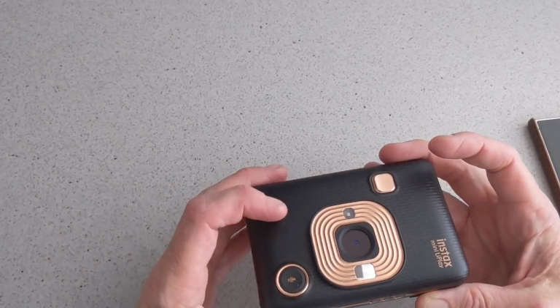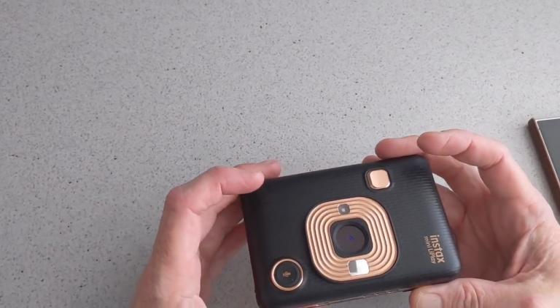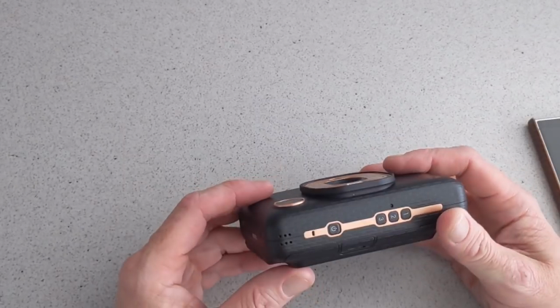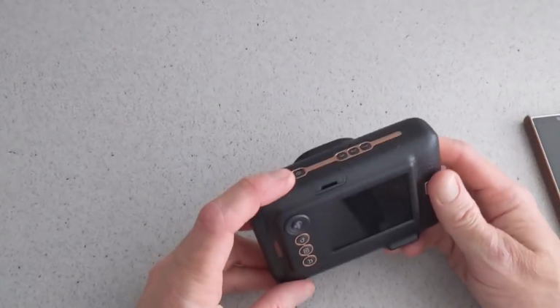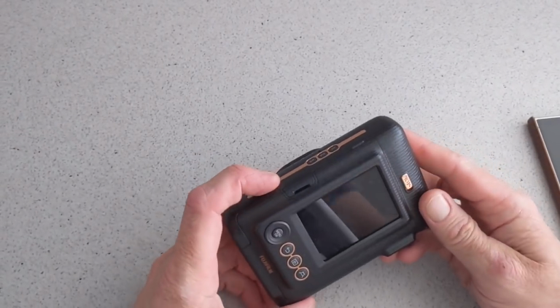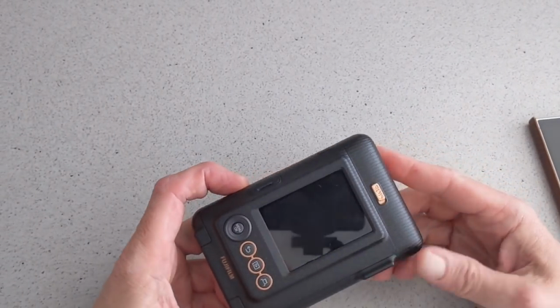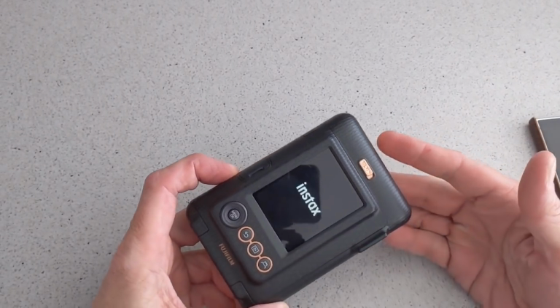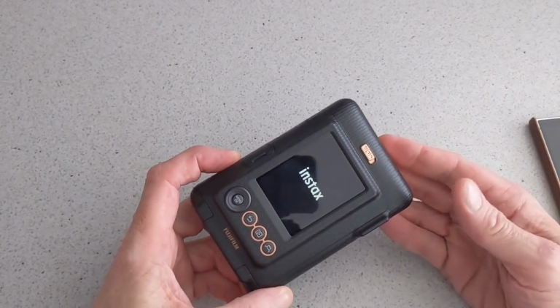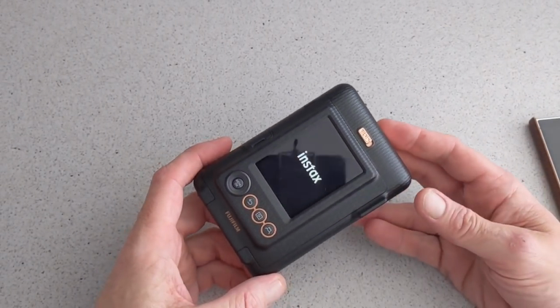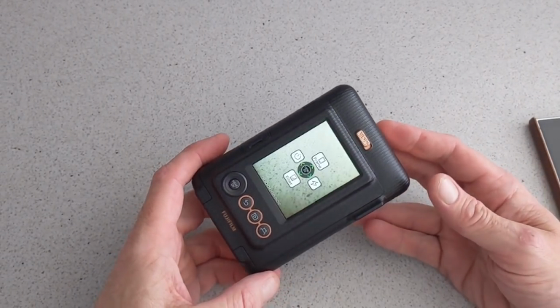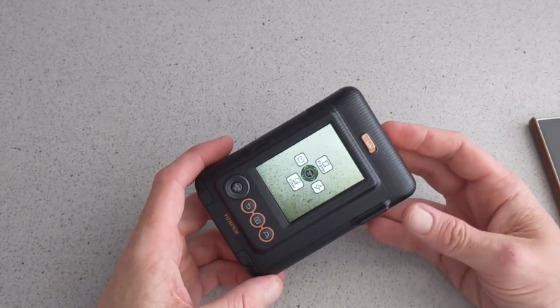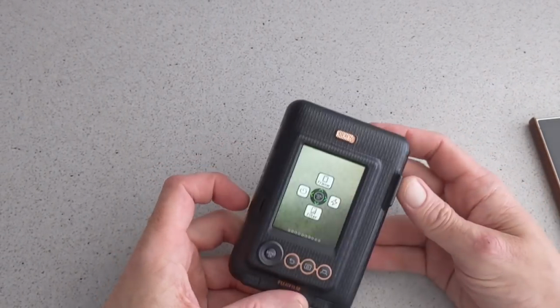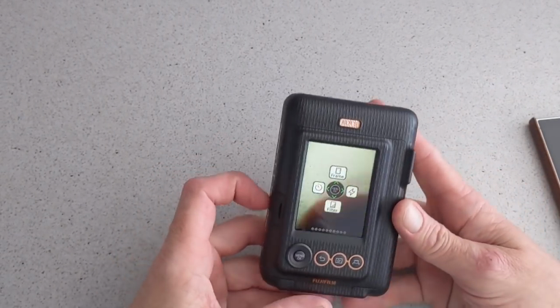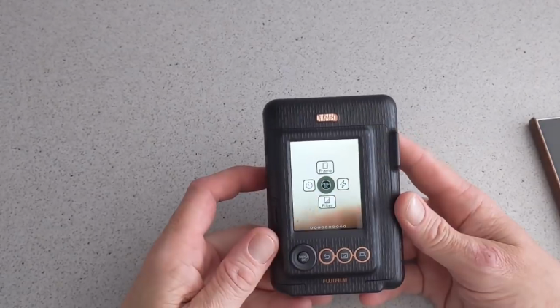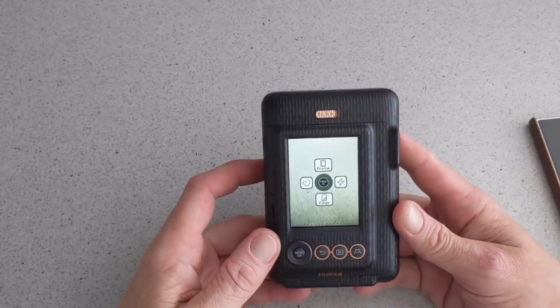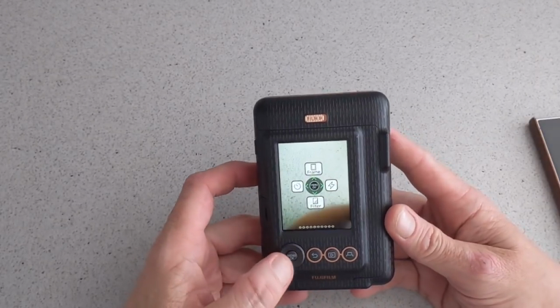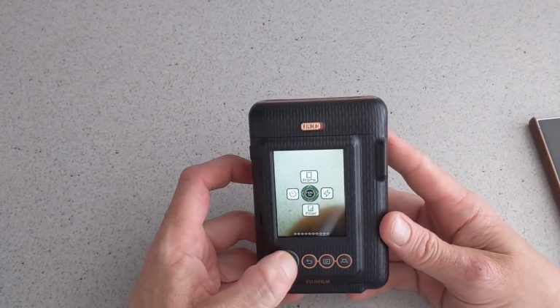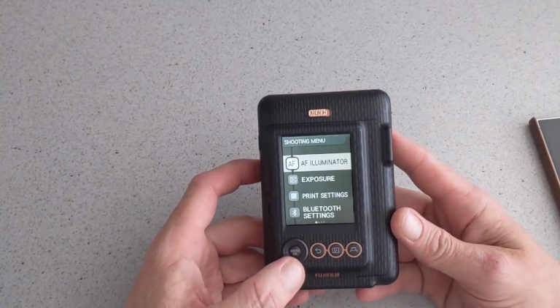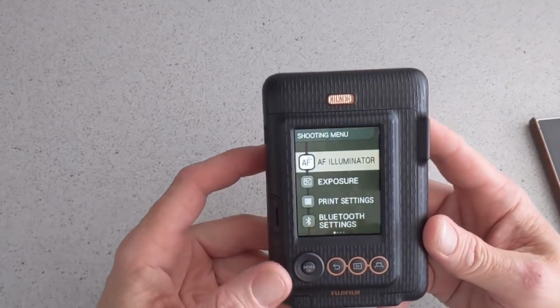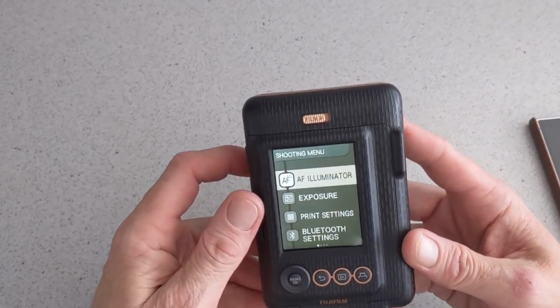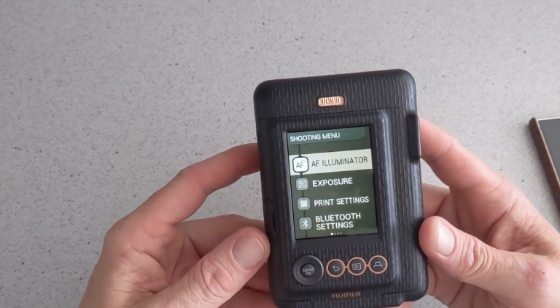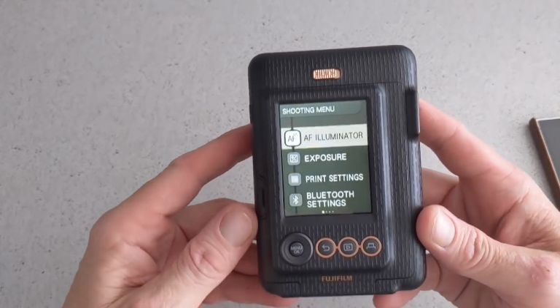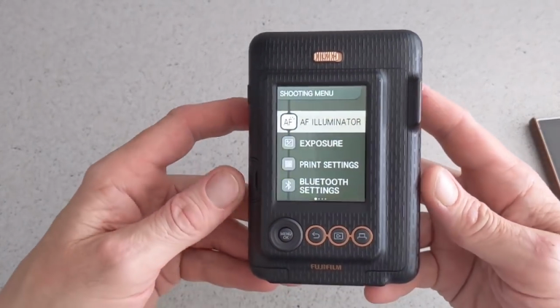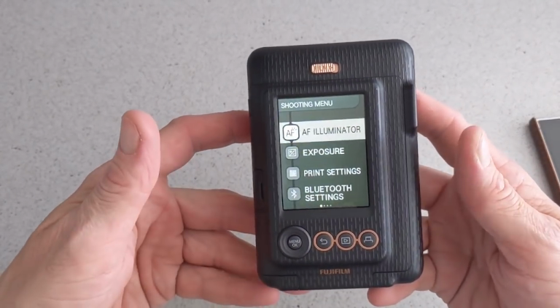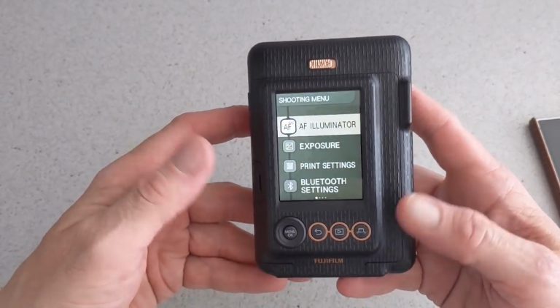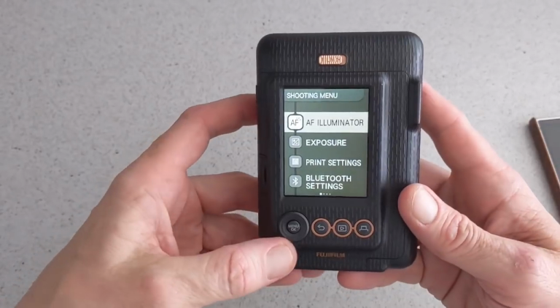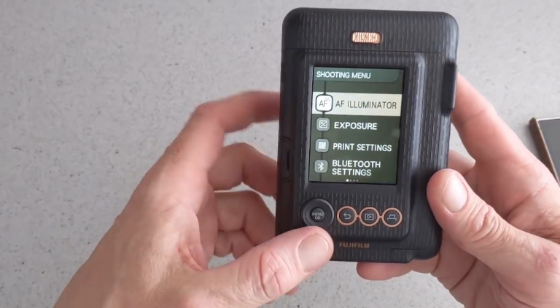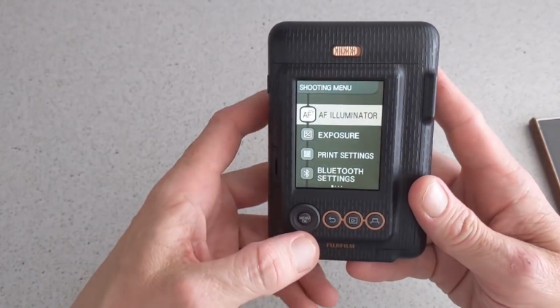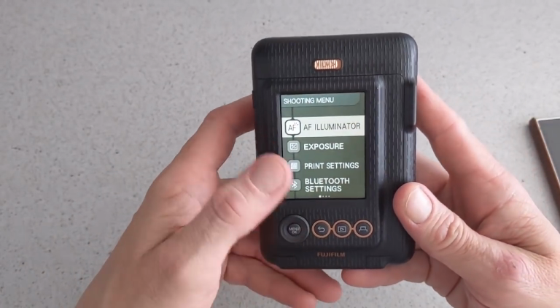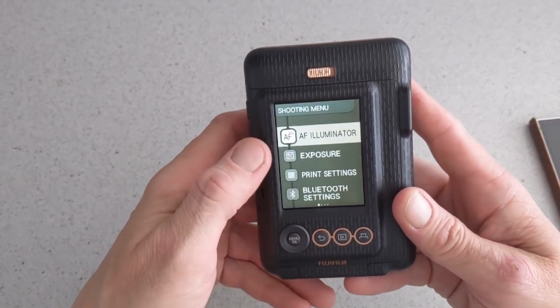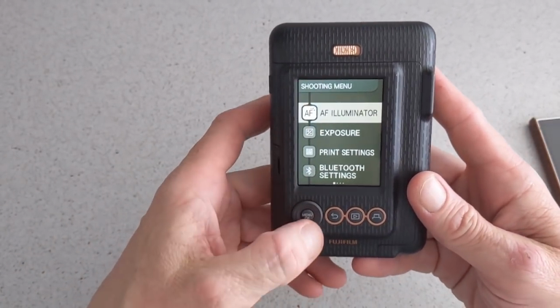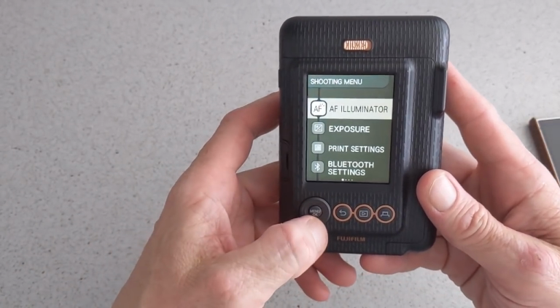We are going to power it on, which you simply do here. Your menu system will pop up. So we are going to go through the menu so you can see what you are getting into. You have your AF illuminator,